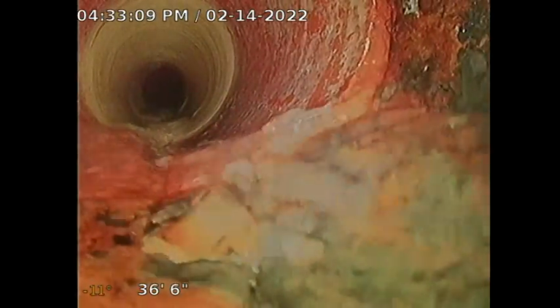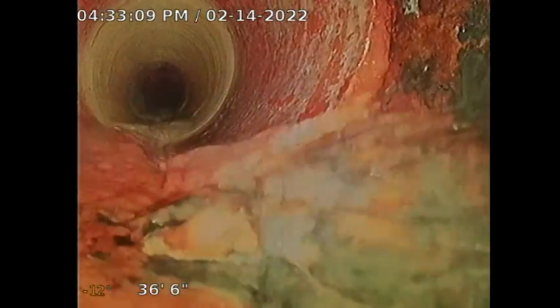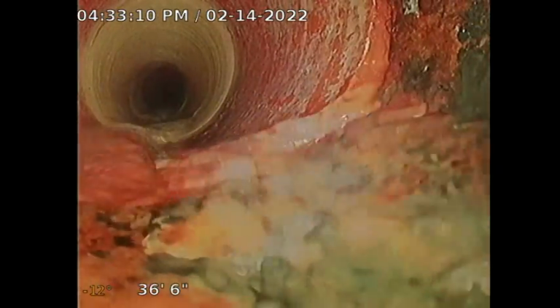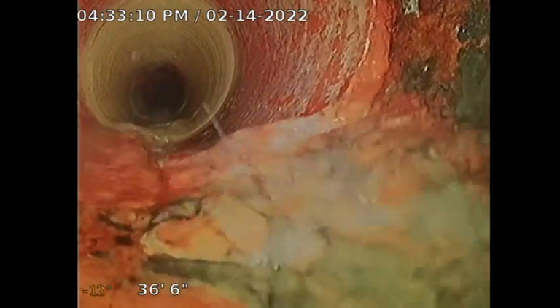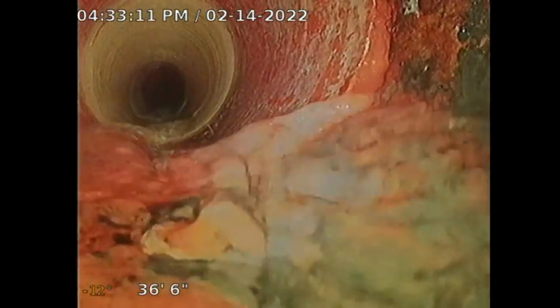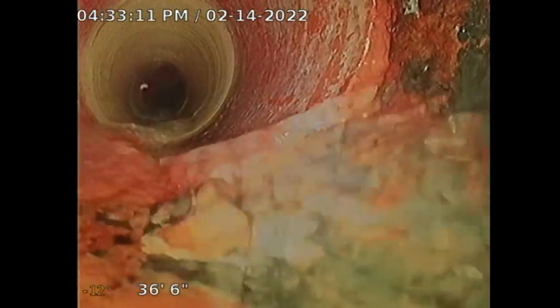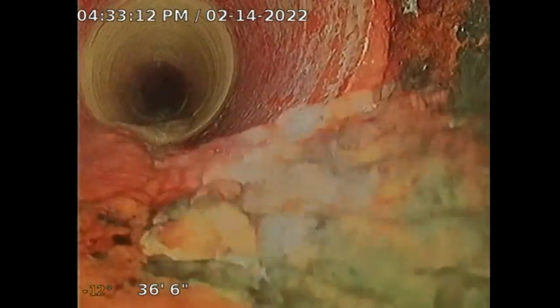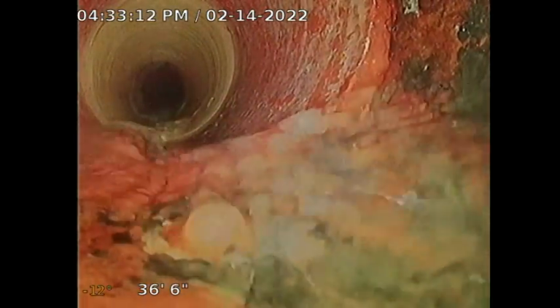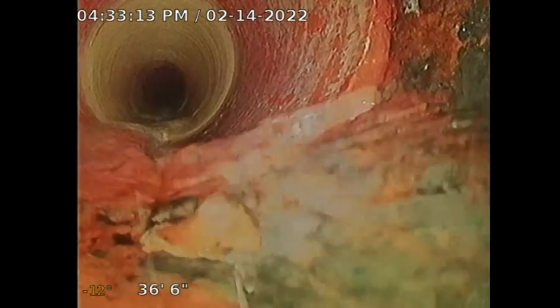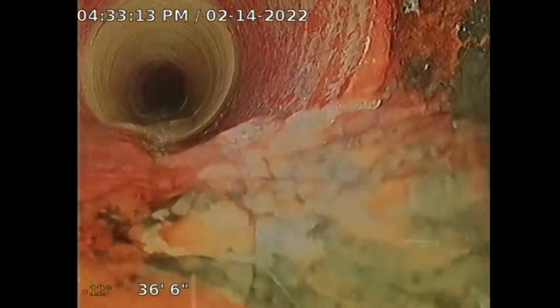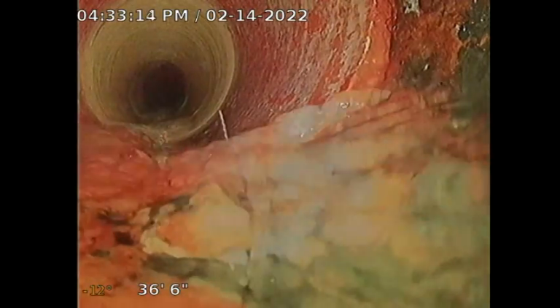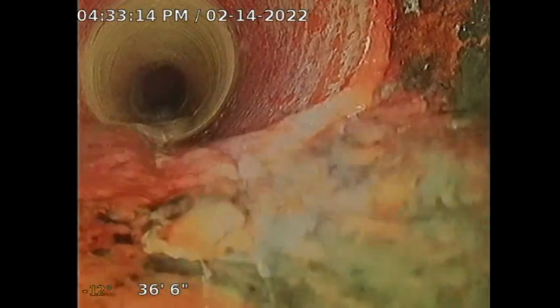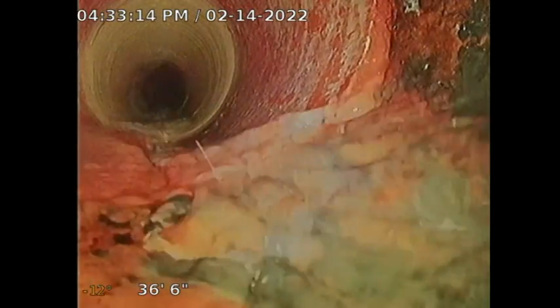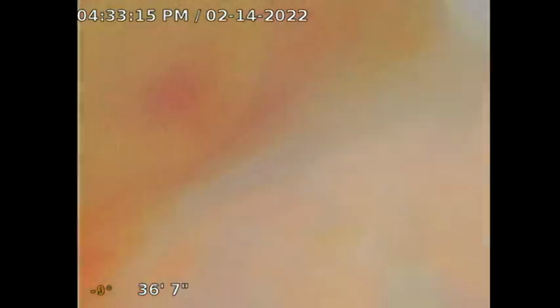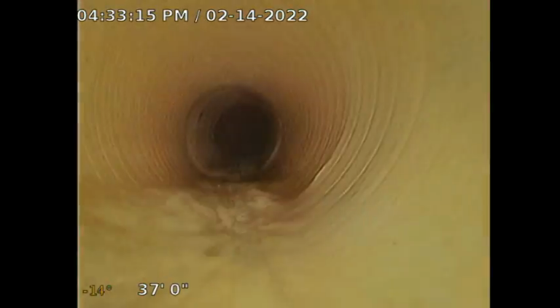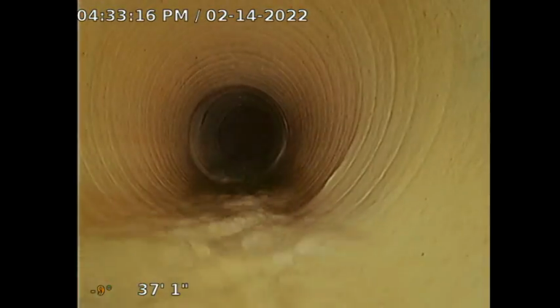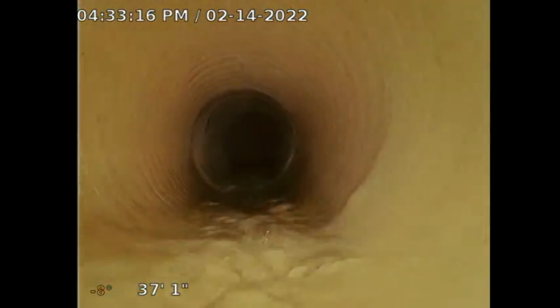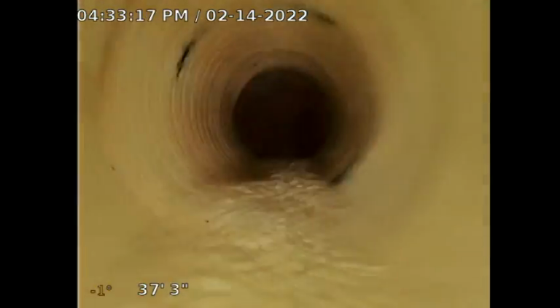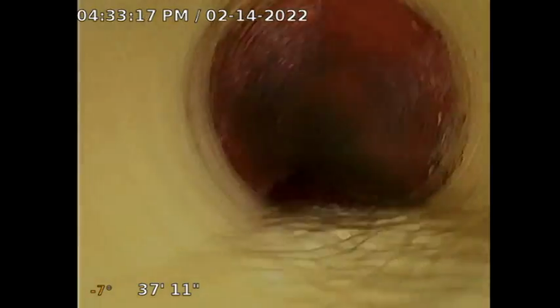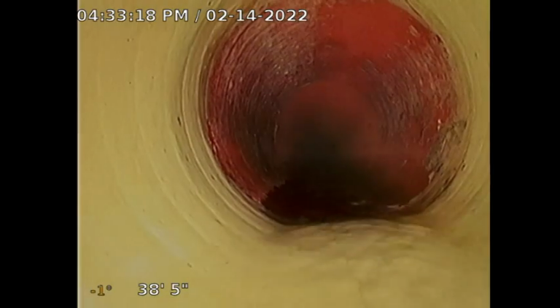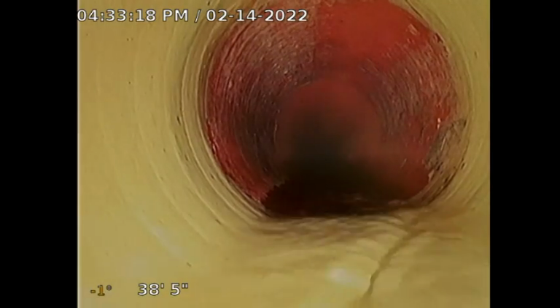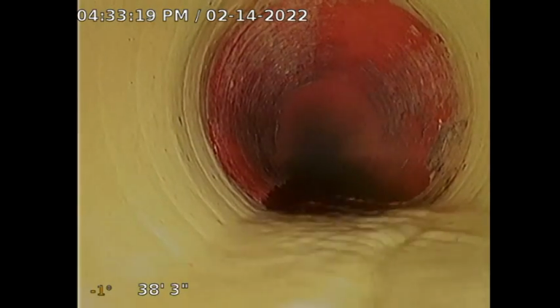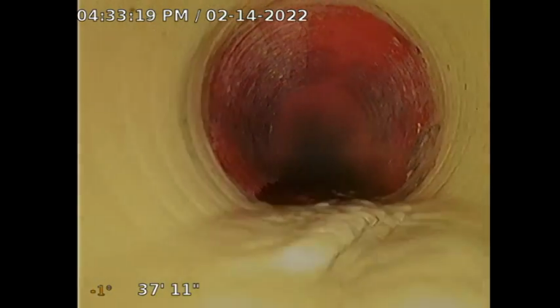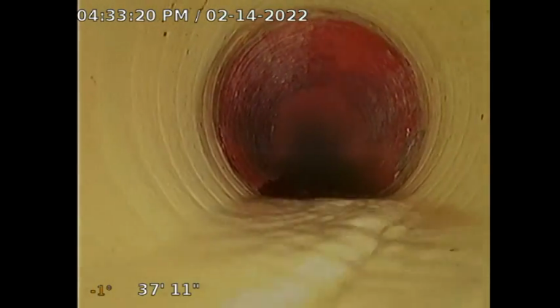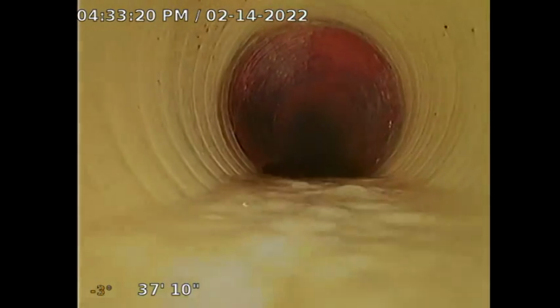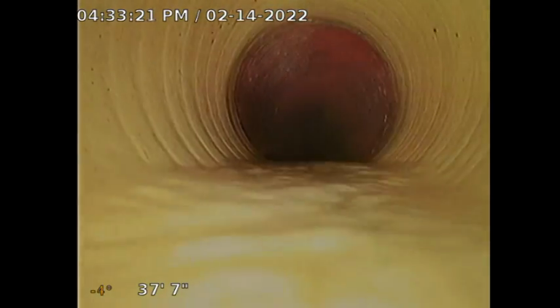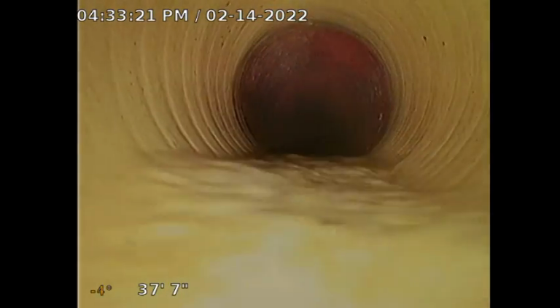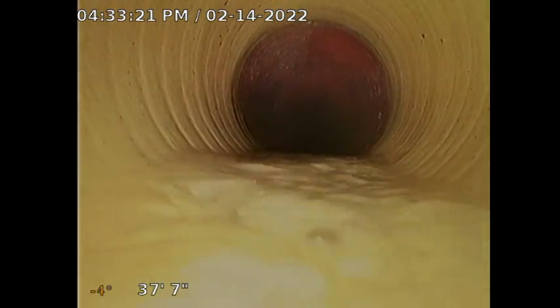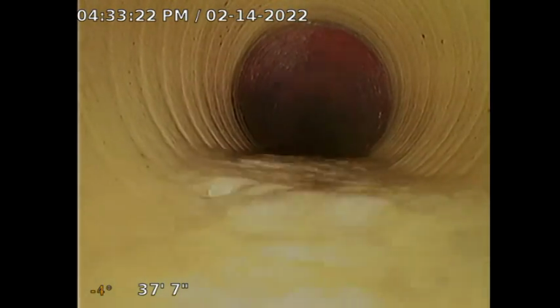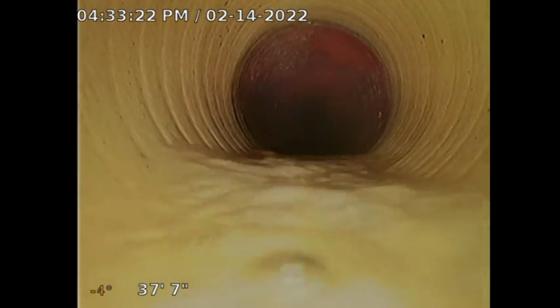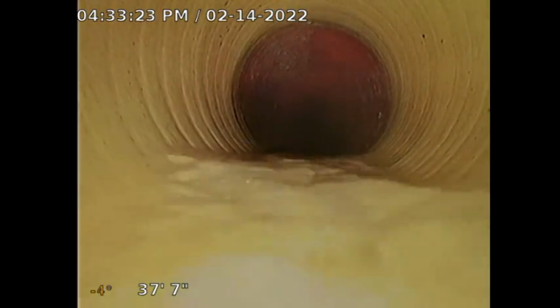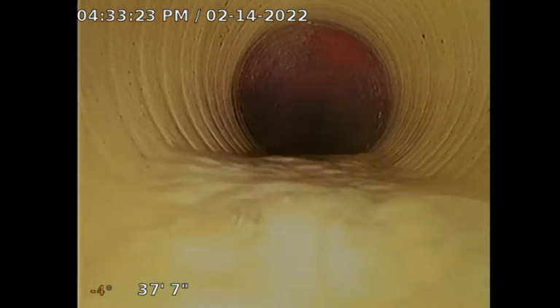Check for leaks everywhere and turn it on. See the white thing right here? I'm going to go all the way in. I'm going to pull back slowly. Right there. You see where we're at right now, right?